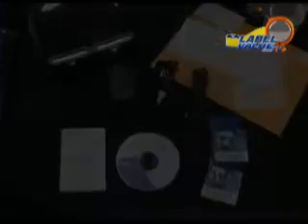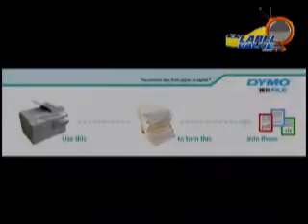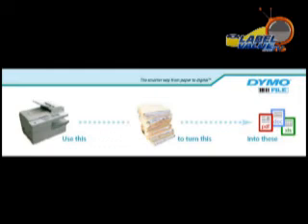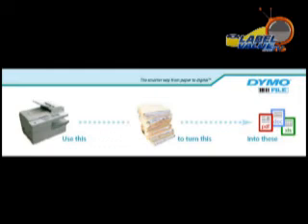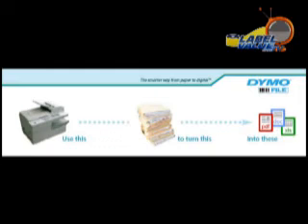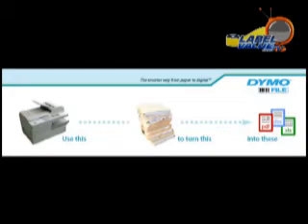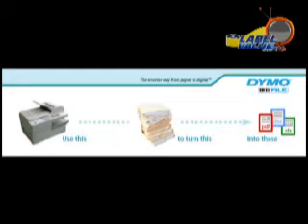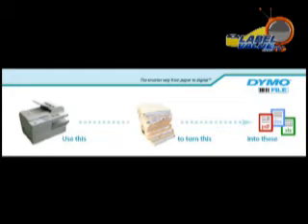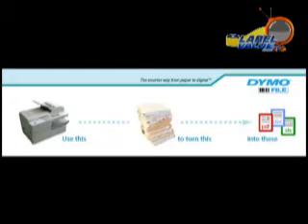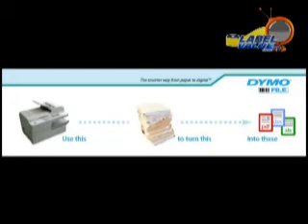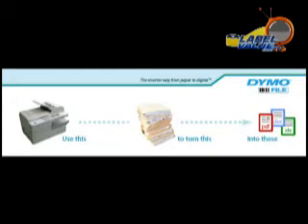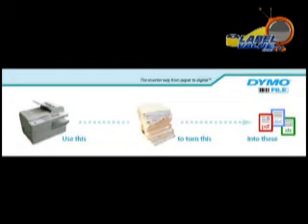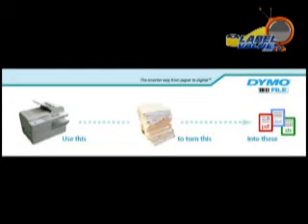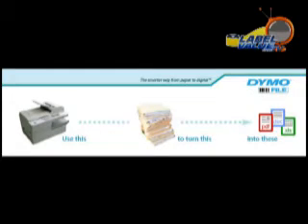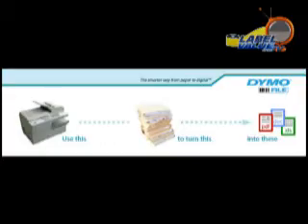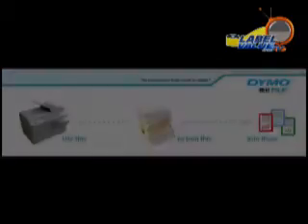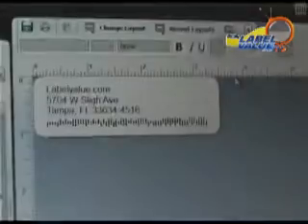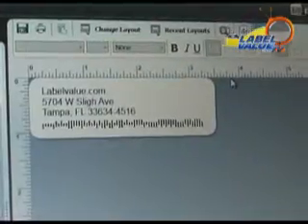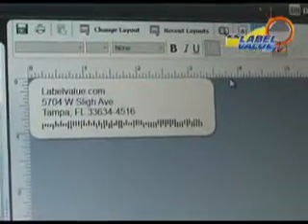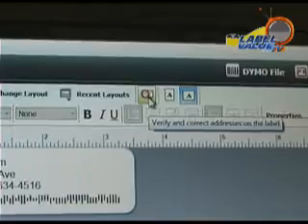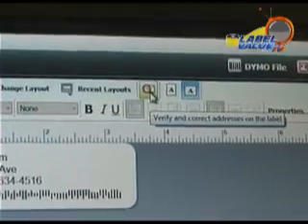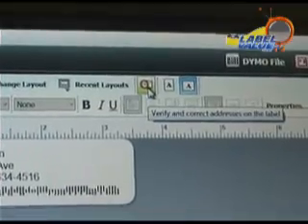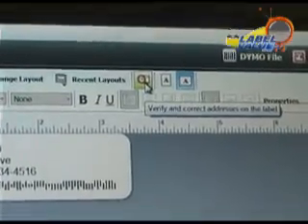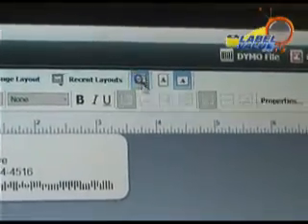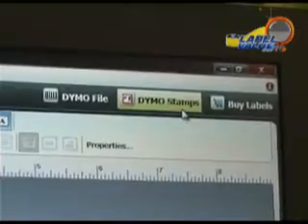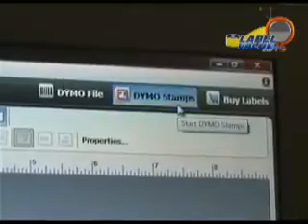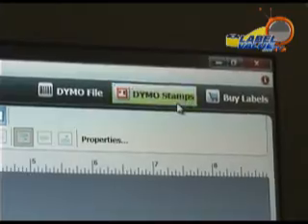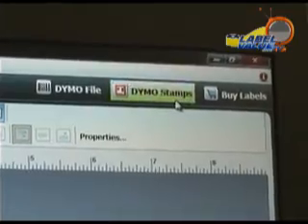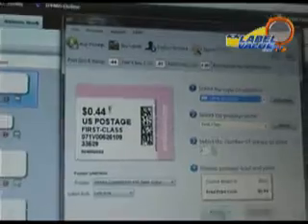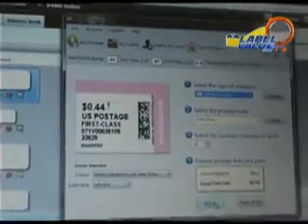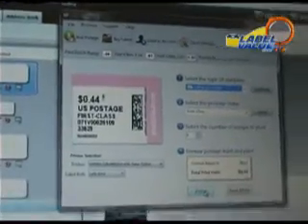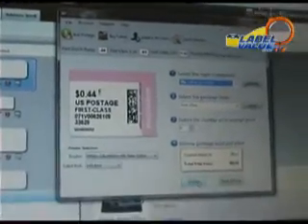Also included is a limited edition of Dymo File, a document management utility that helps turn piles into files, the Address Fixer address correction utility, and Dymo Stamps postage software which is sure to save you time and money.